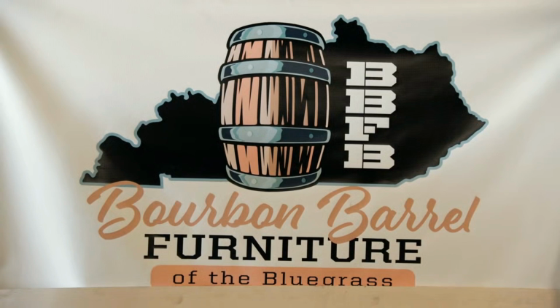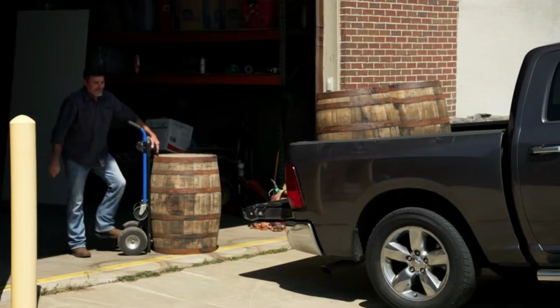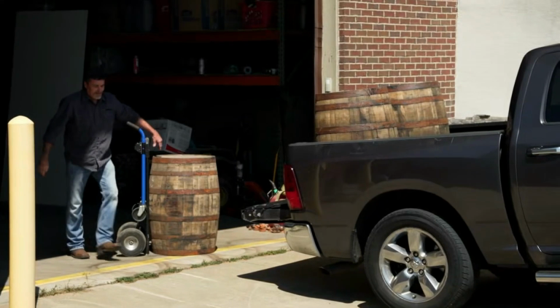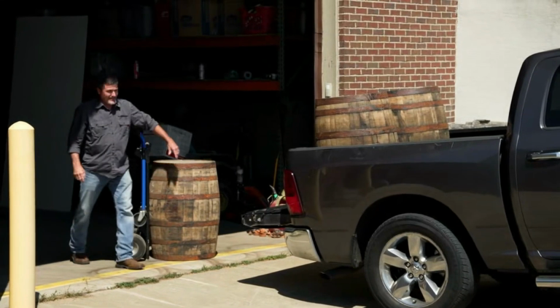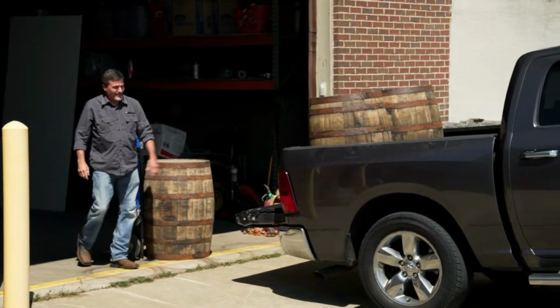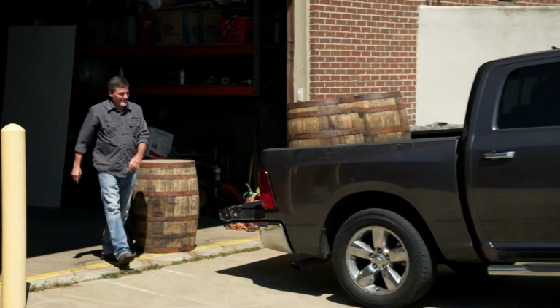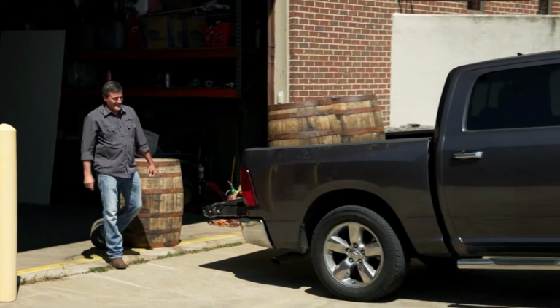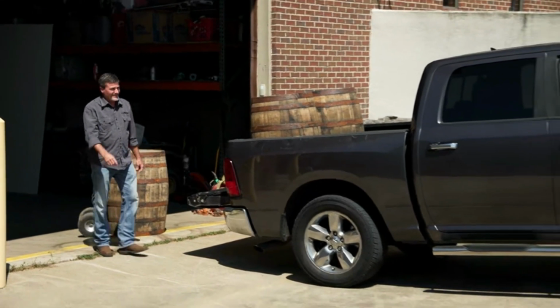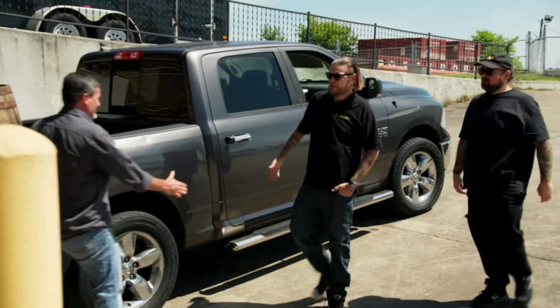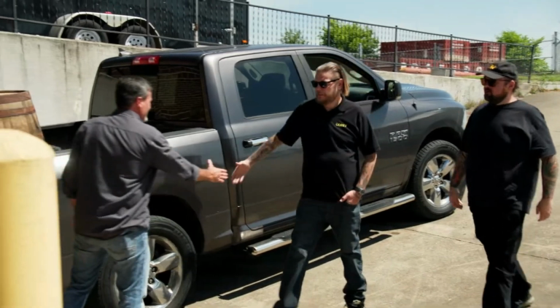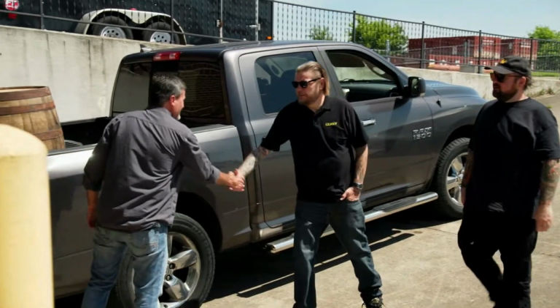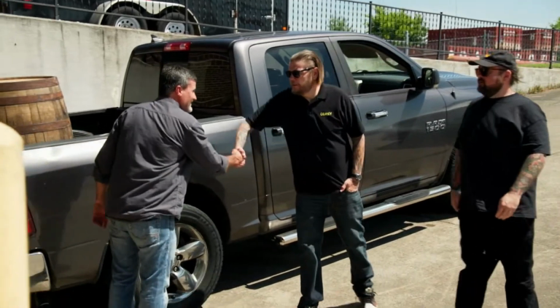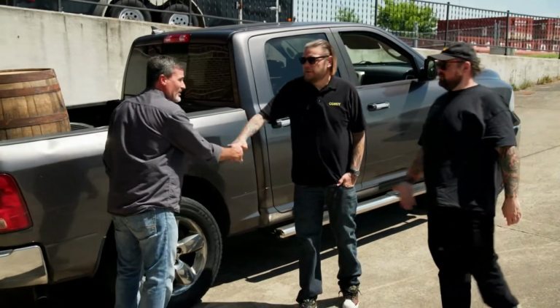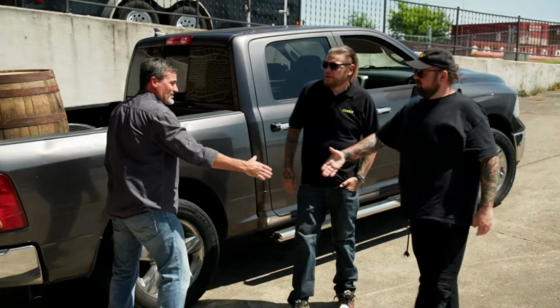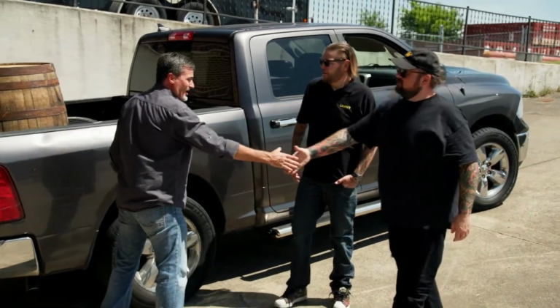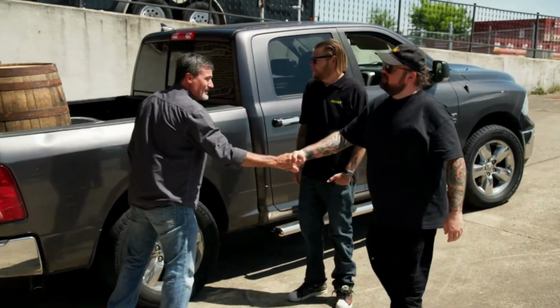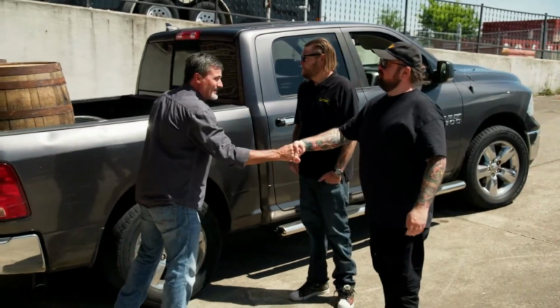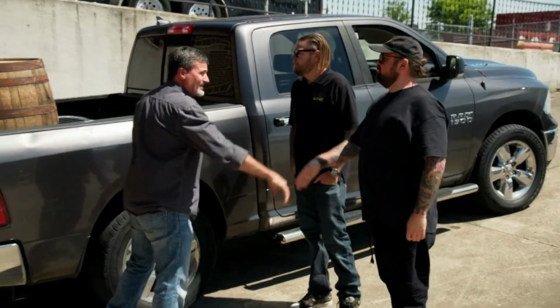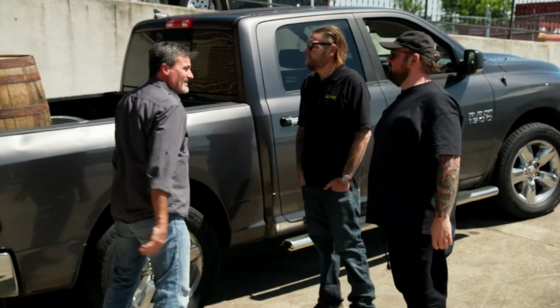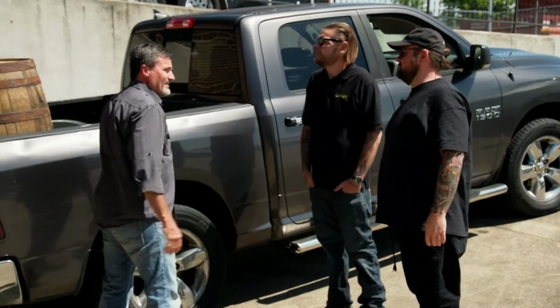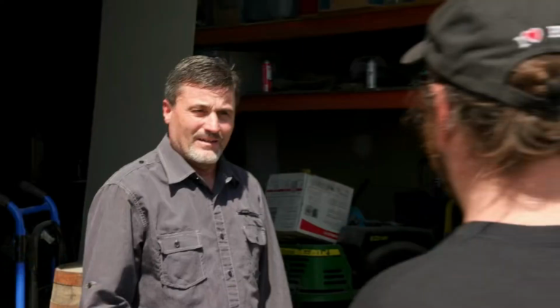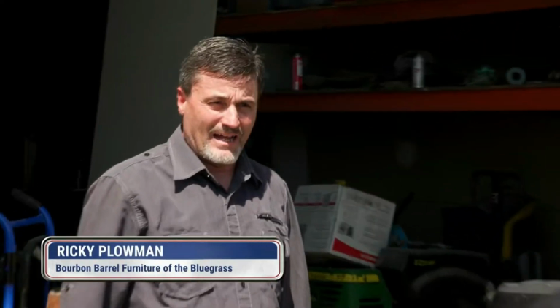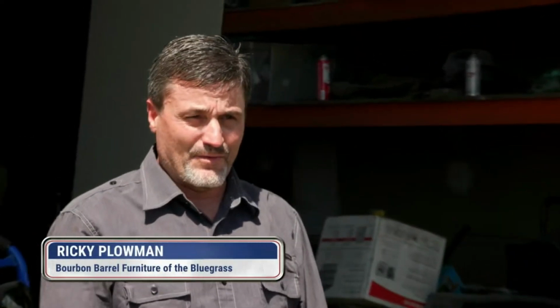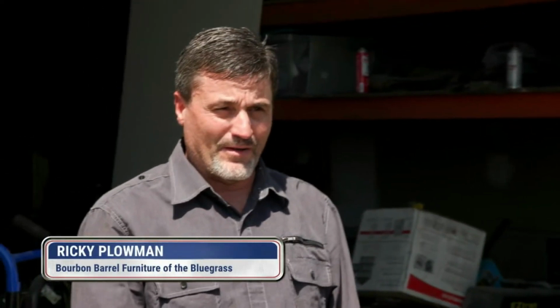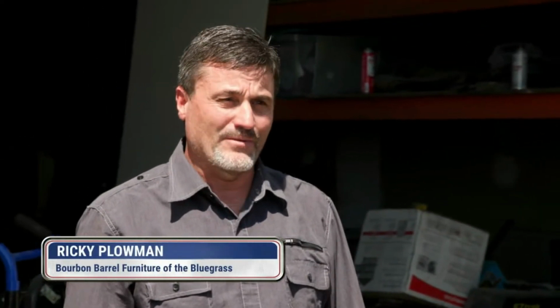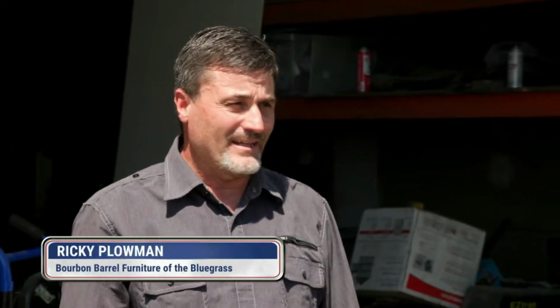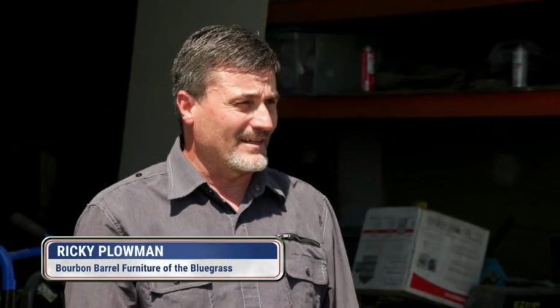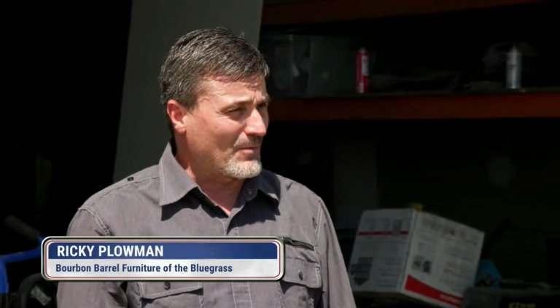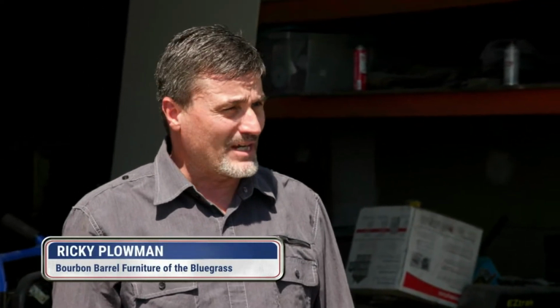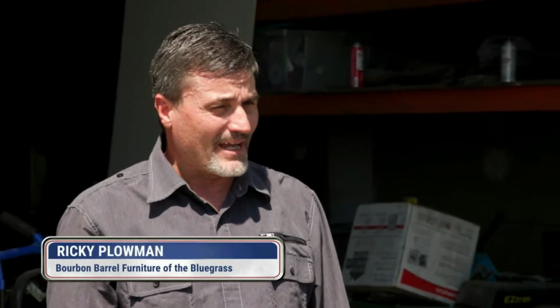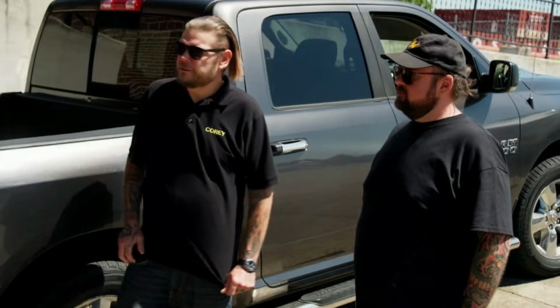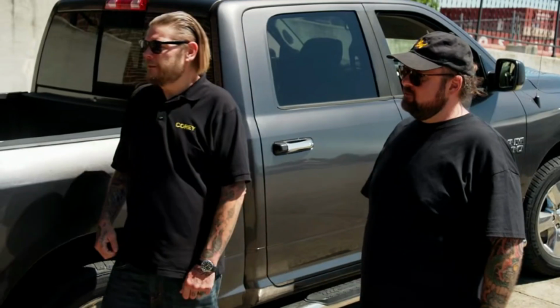Hey, what's up, Ricky? Hey guys, how y'all doing? Good seeing you. Welcome to my shop. Thanks for having us. I have your barrel ready — if y'all want to check it out, let's go see it.